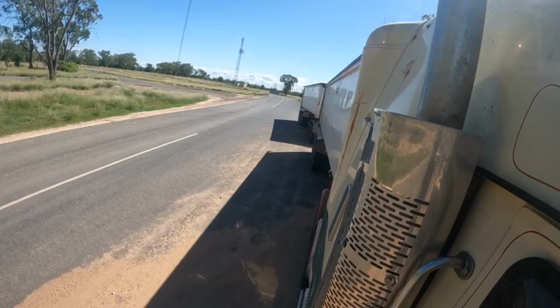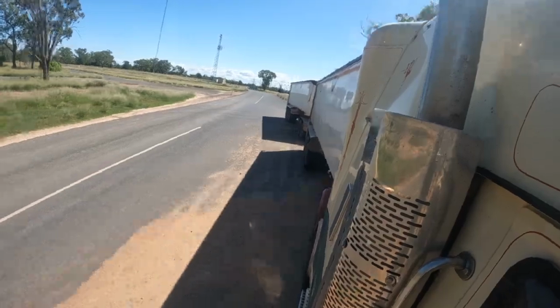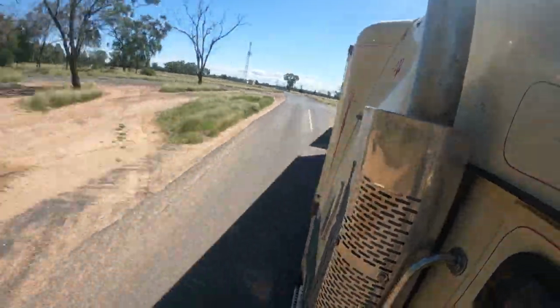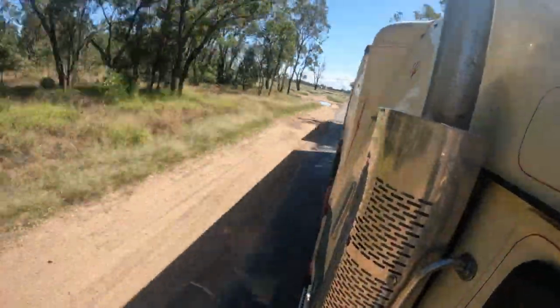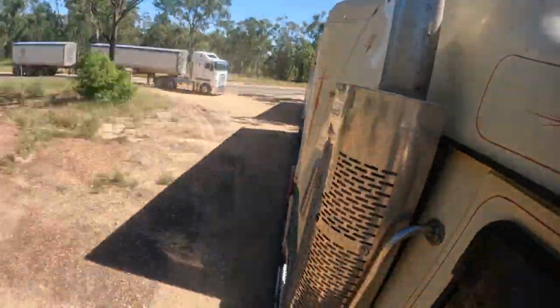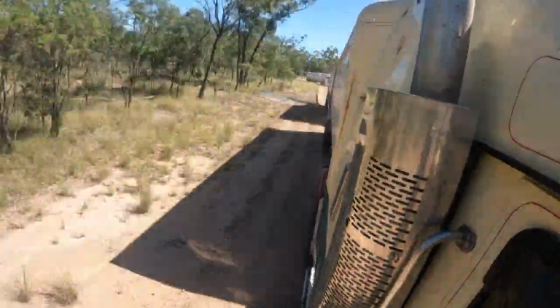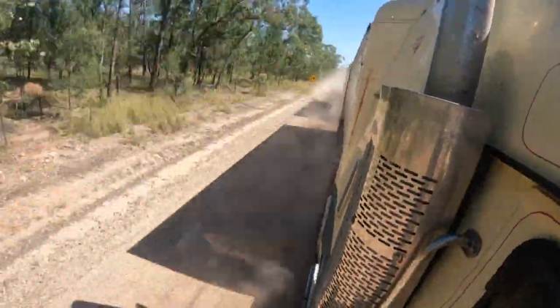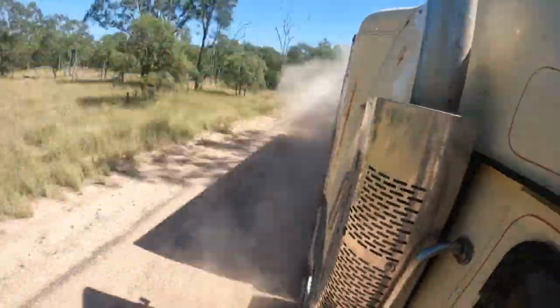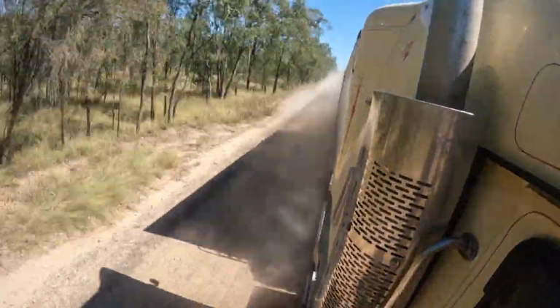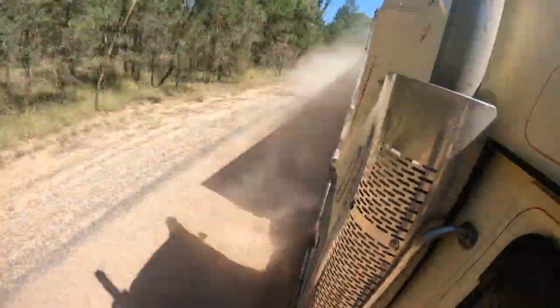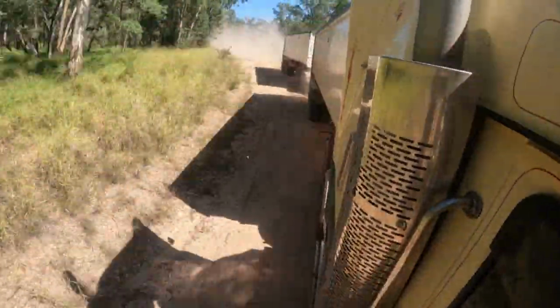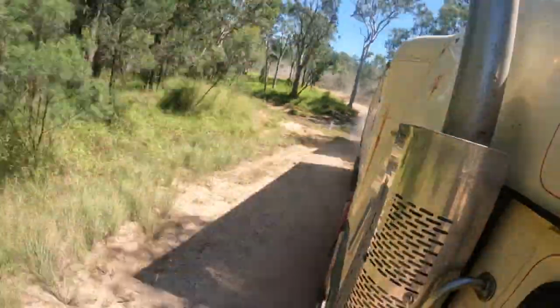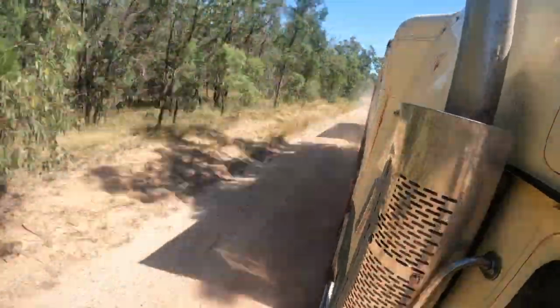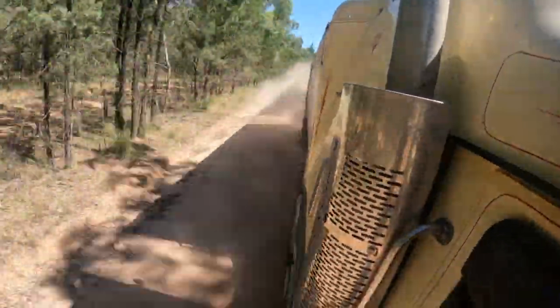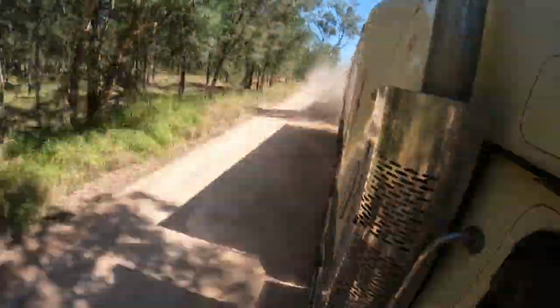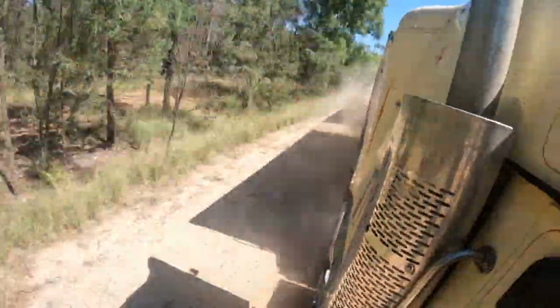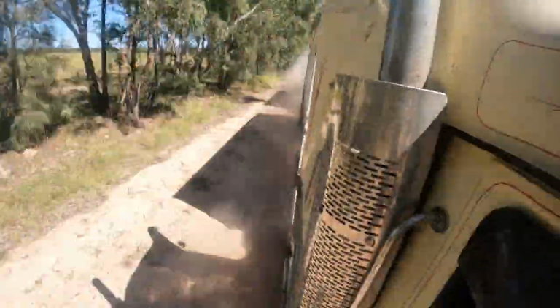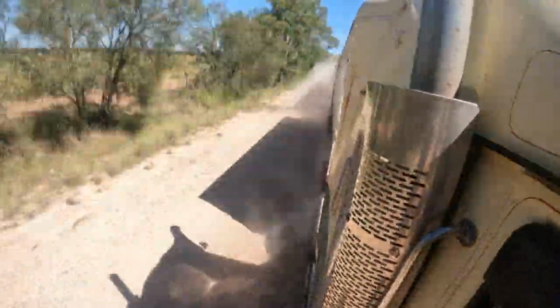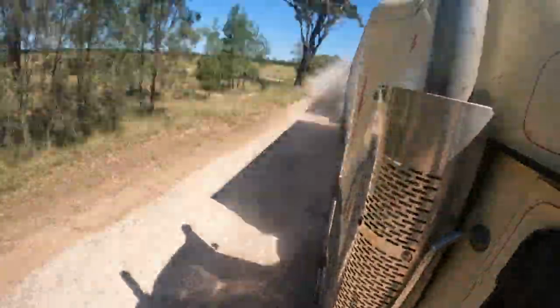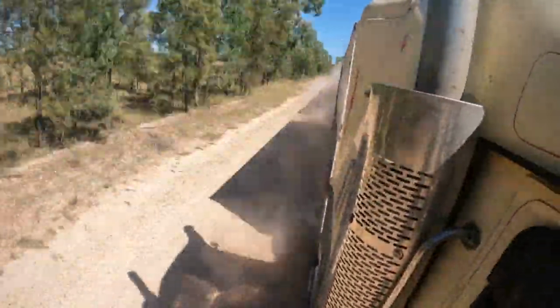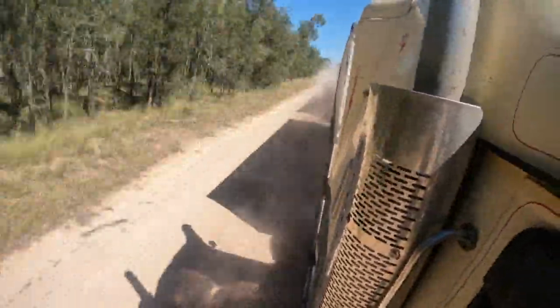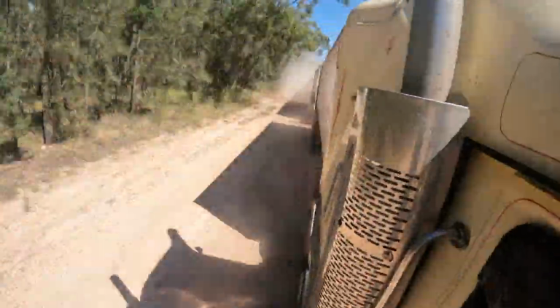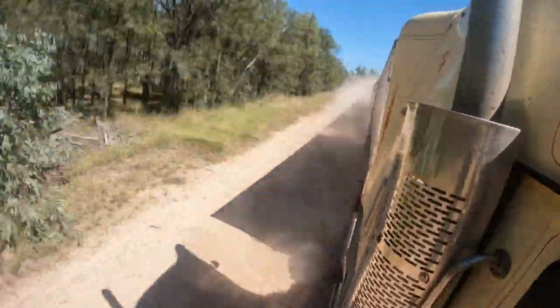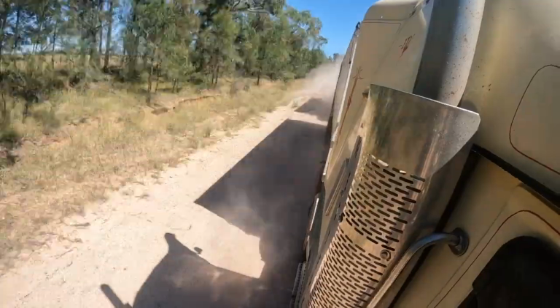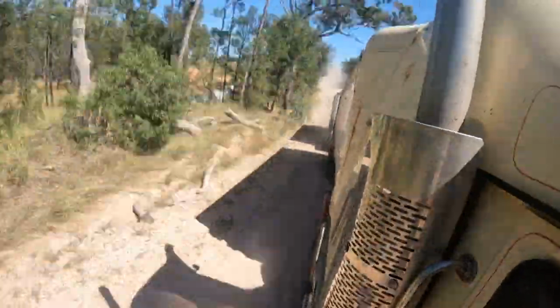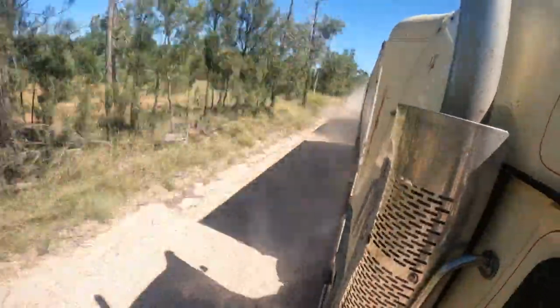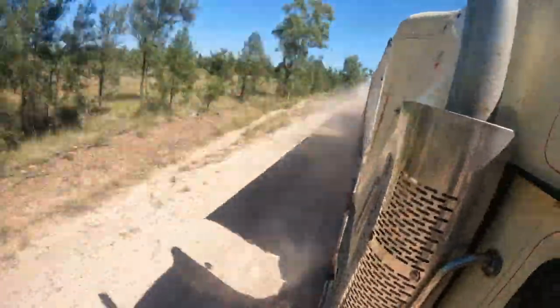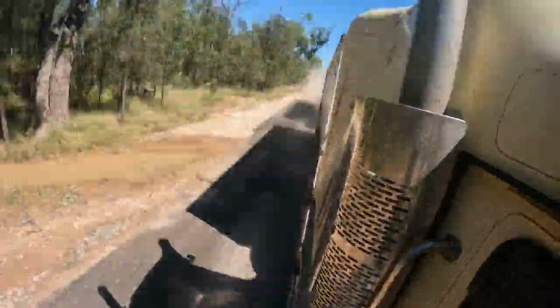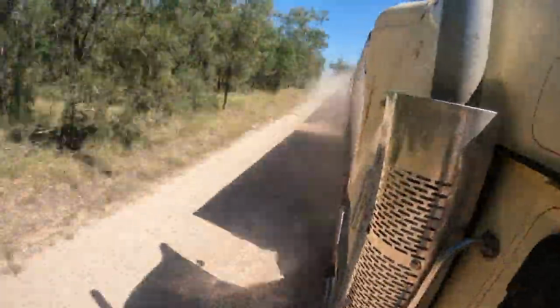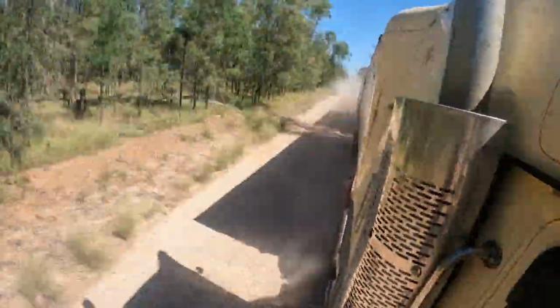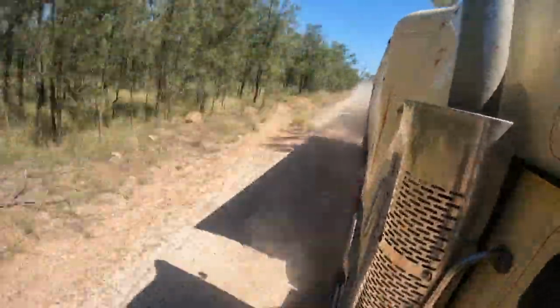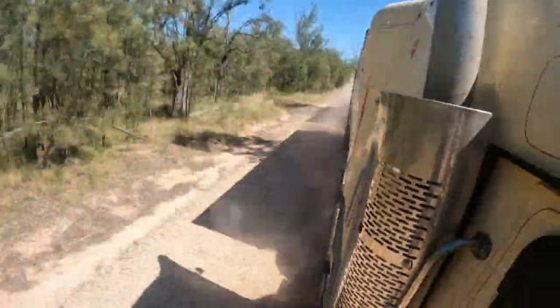G'day, Turs here. Just having a bit of a play around with my GoPro here the other day, just trying to mount it in a few different places and seeing how it goes. Sometimes I've got a couple of good shots that I really like and sometimes it's a bit more of a failure.